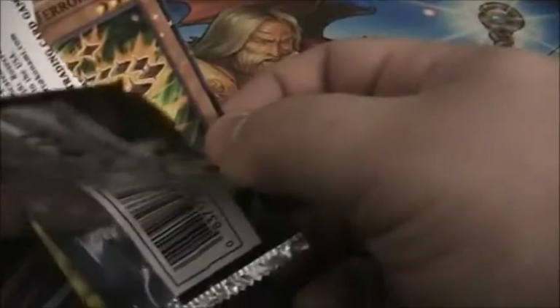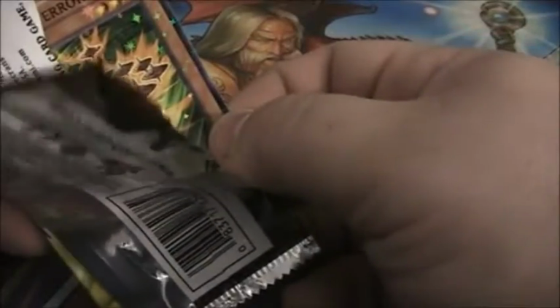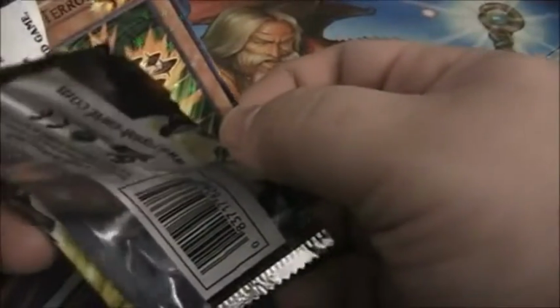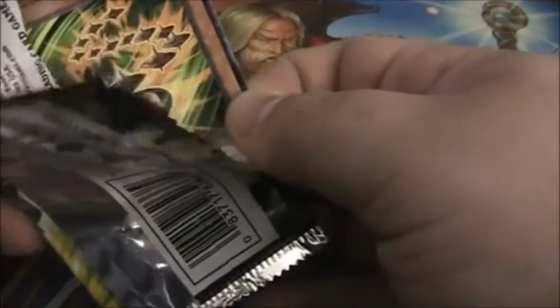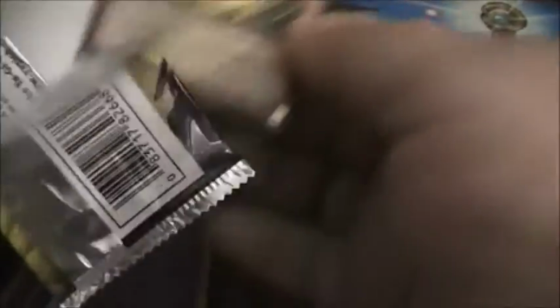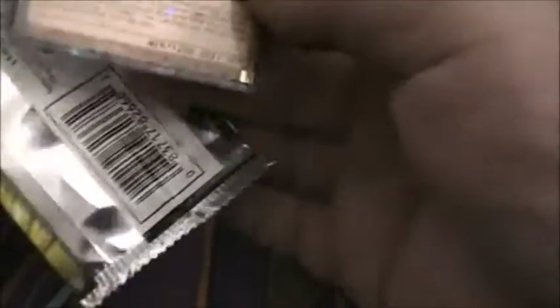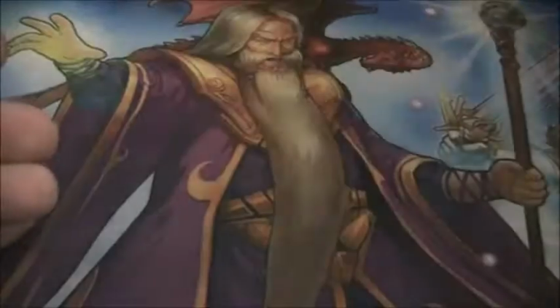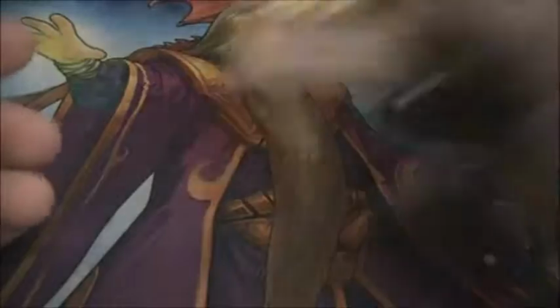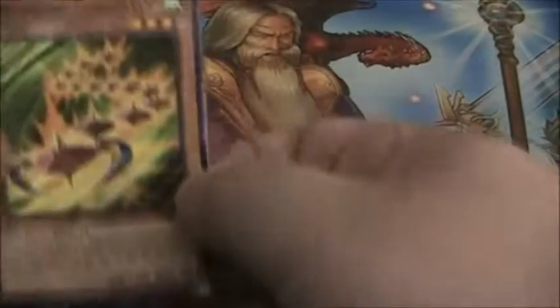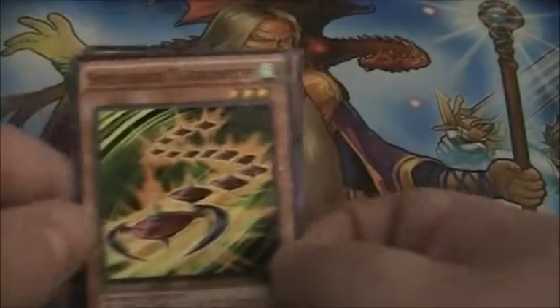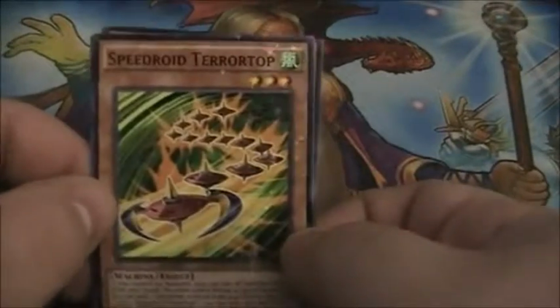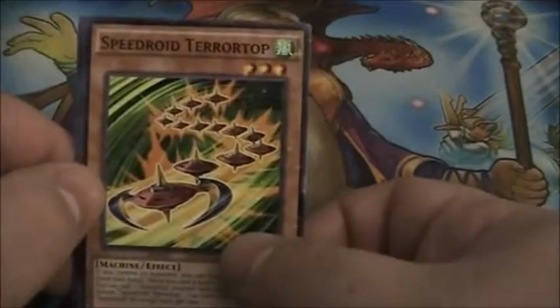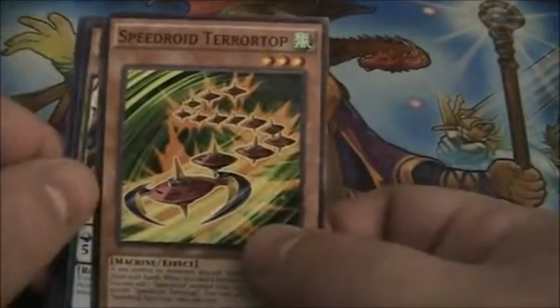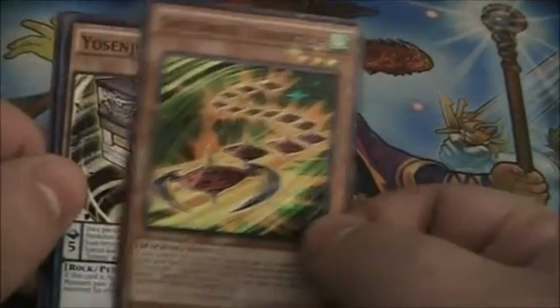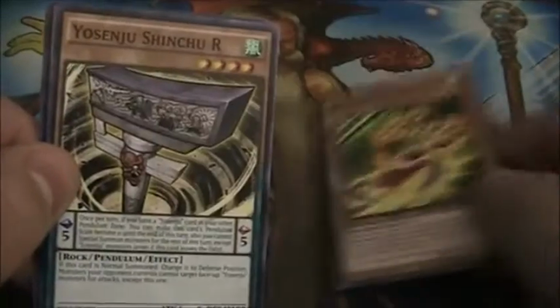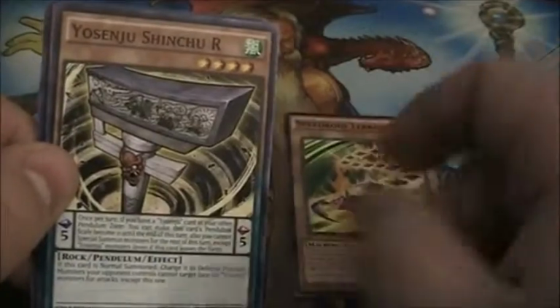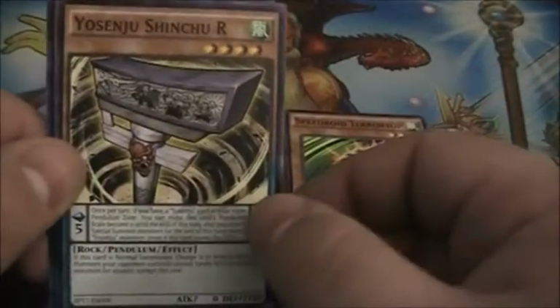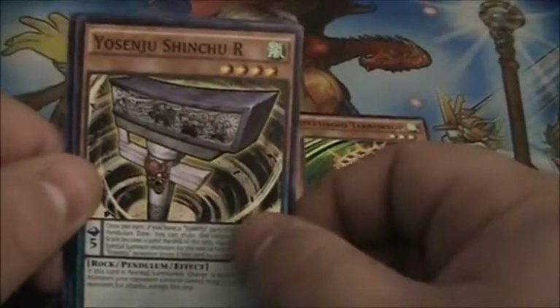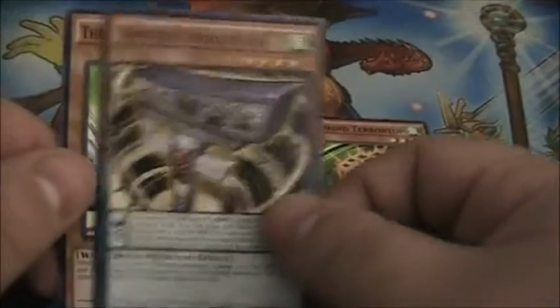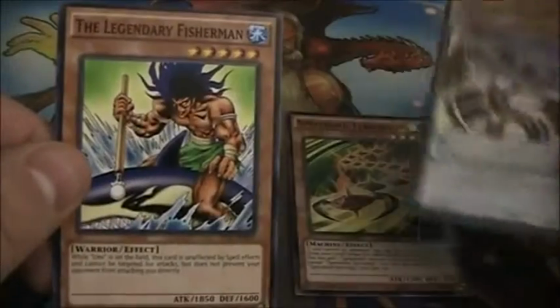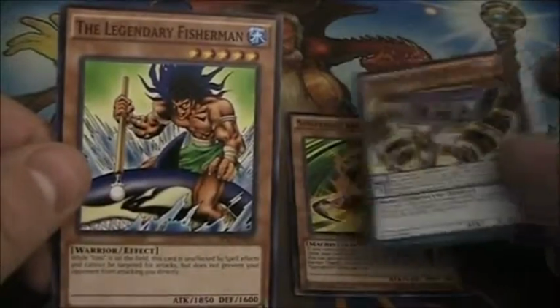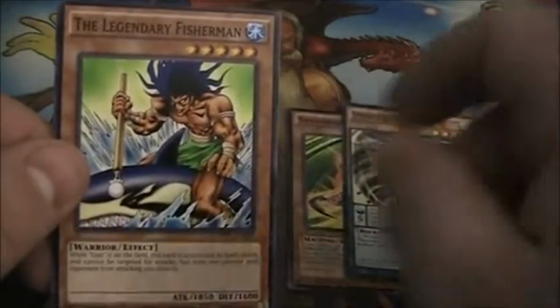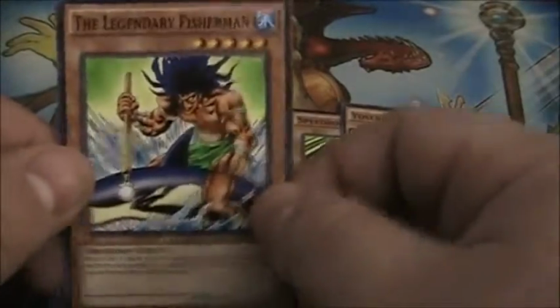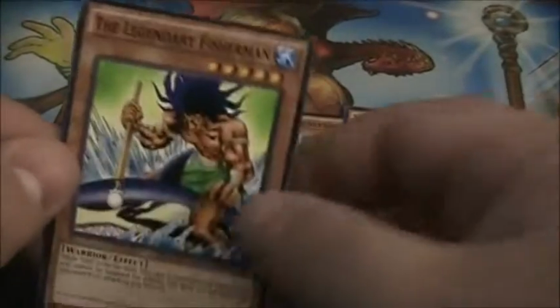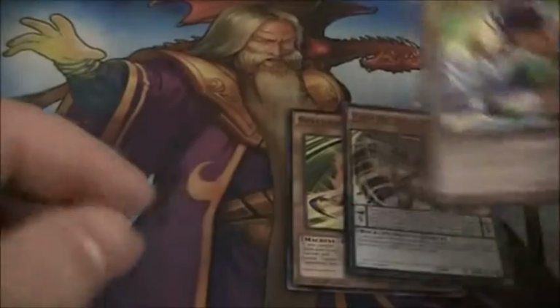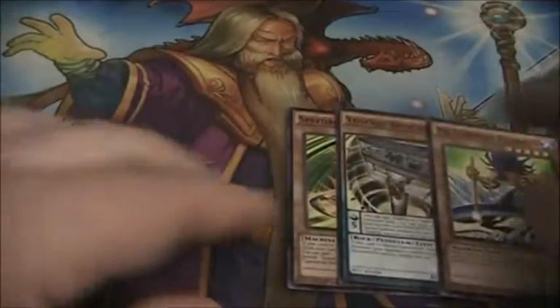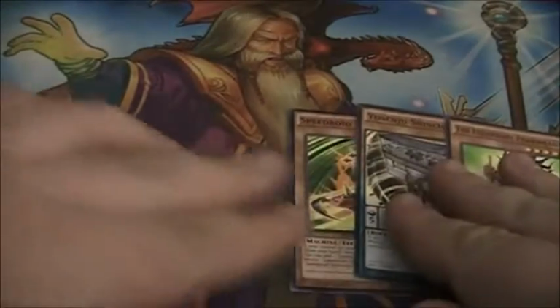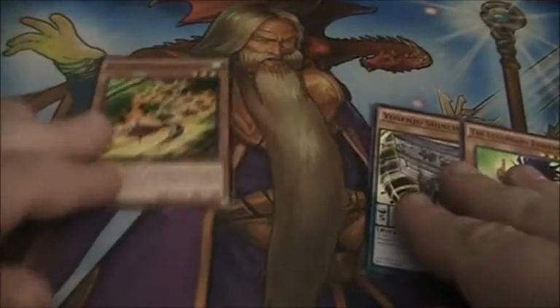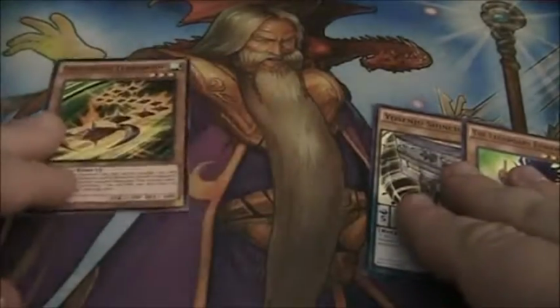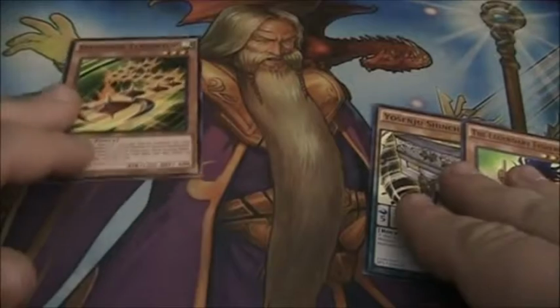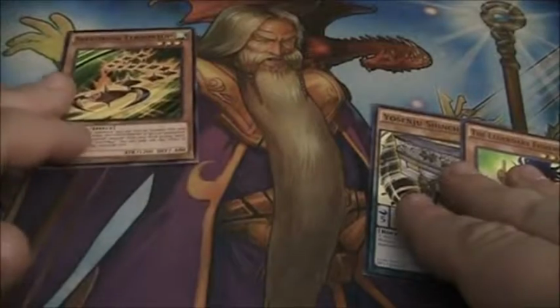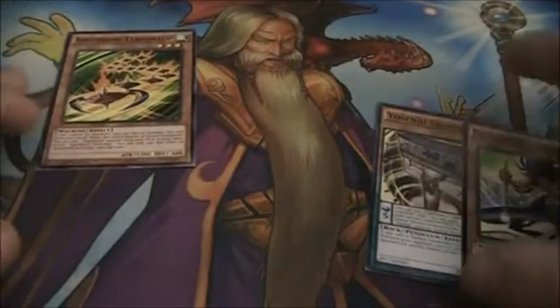I see a good one! I see a Speedroid Terror Top there, look at that! A Speedroid Terror Top with Yosenju Shinshu R and the Legendary Fisherman. We're going to go ahead and keep that Speedroid Terror Top right there.